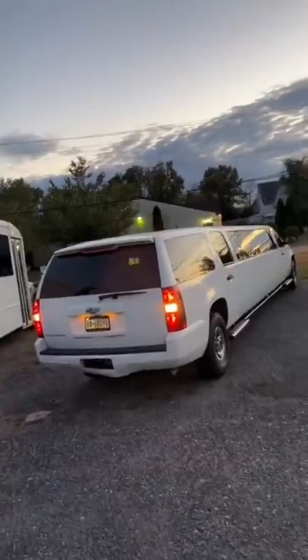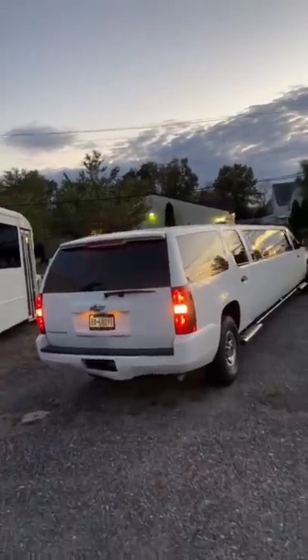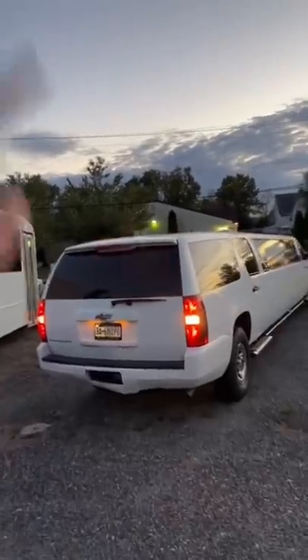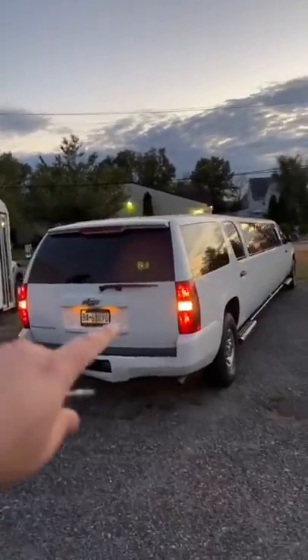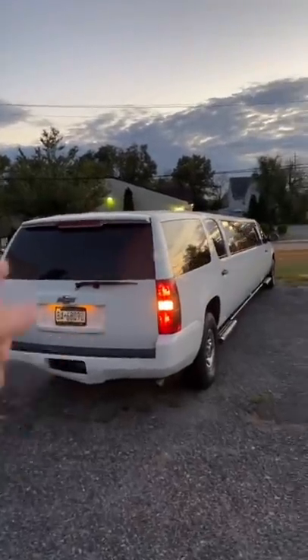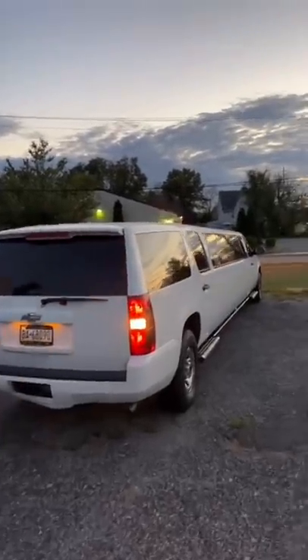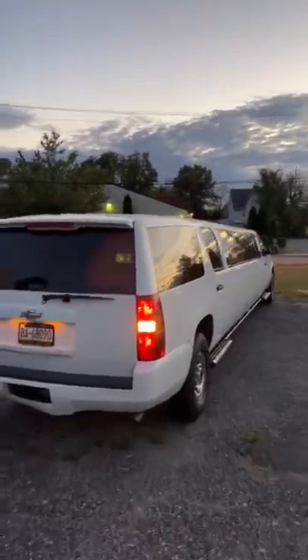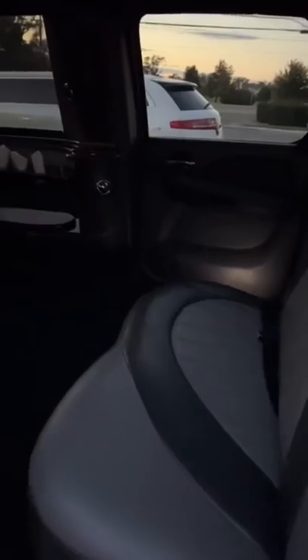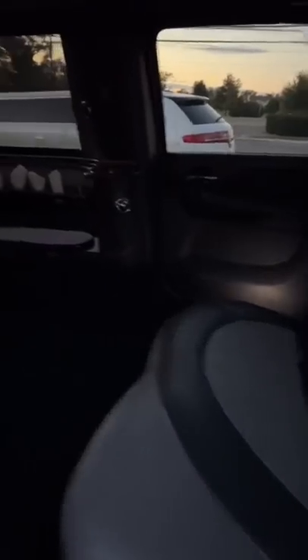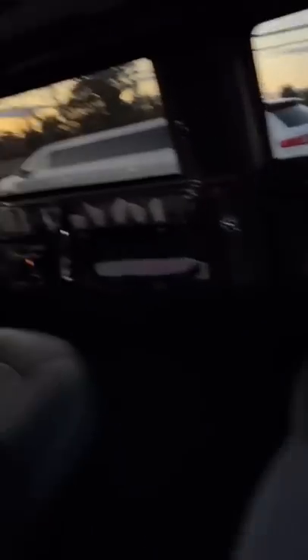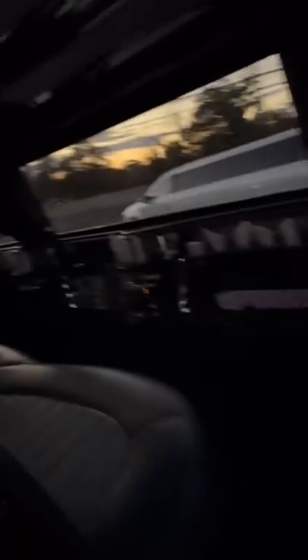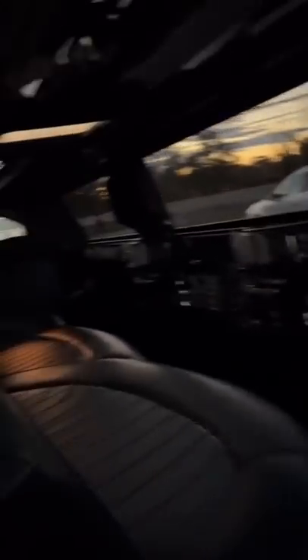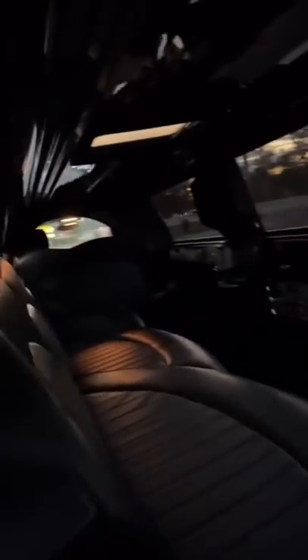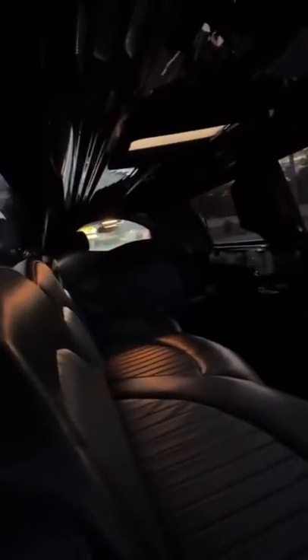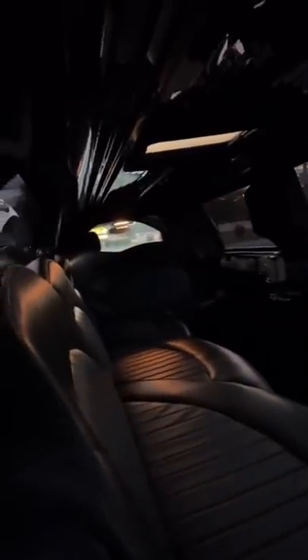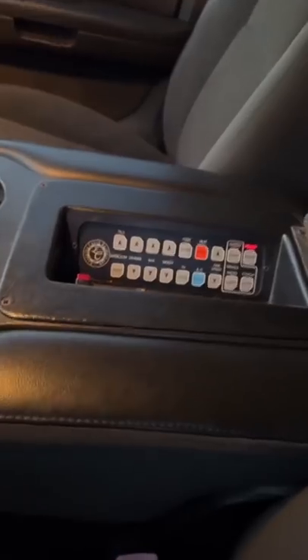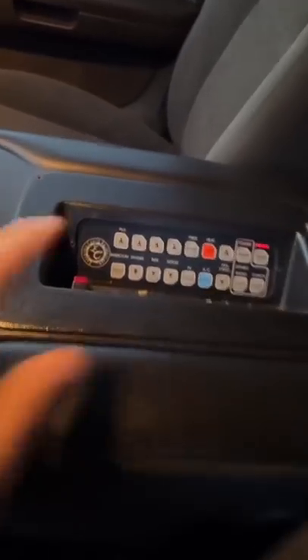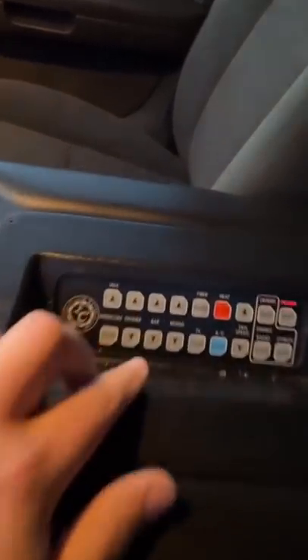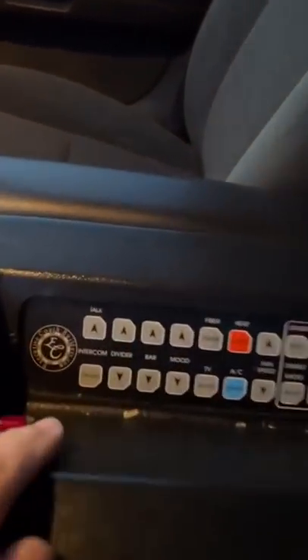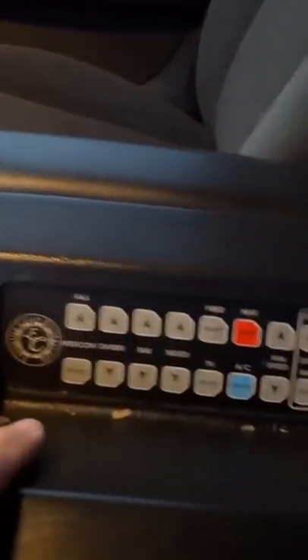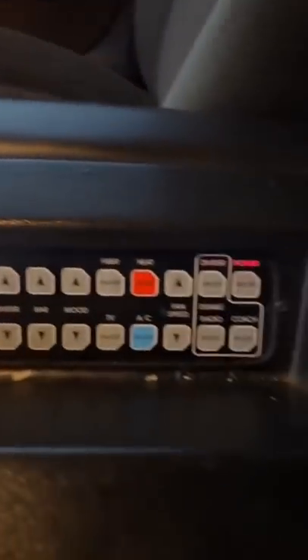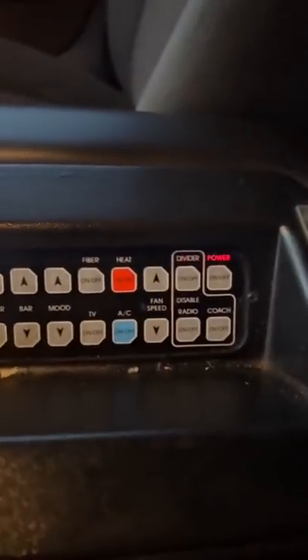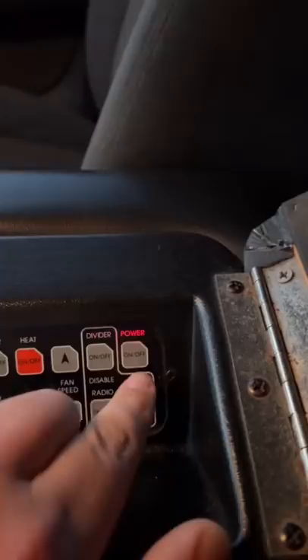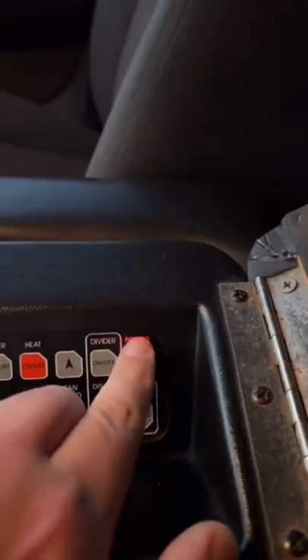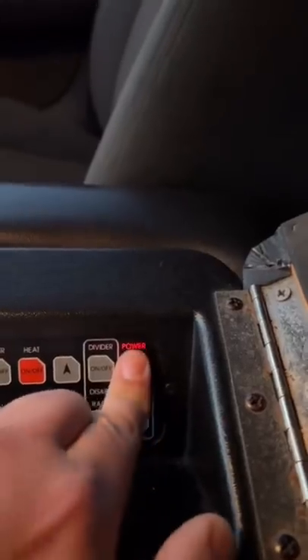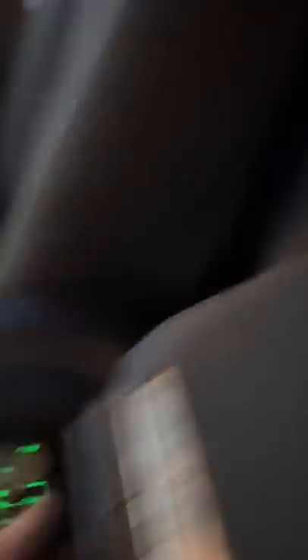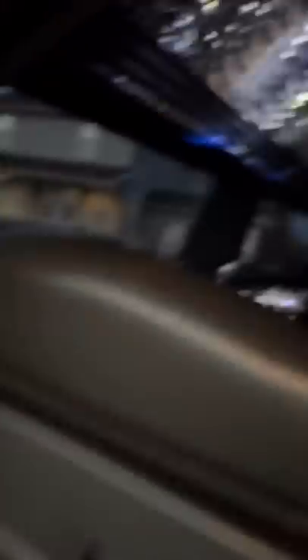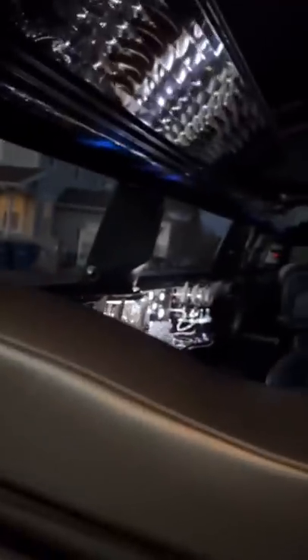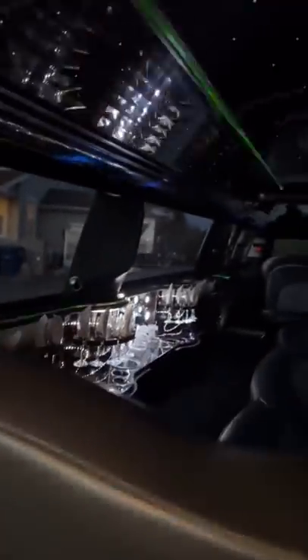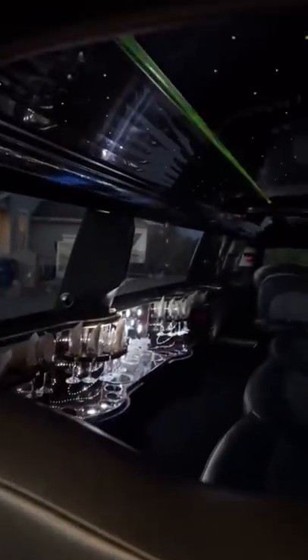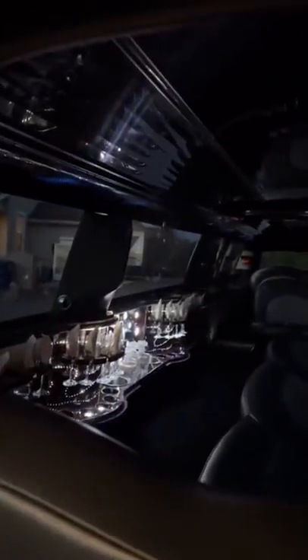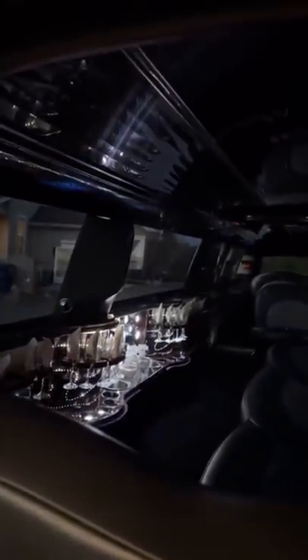So instead we're going to do a super-stretched suburban limo. Here's what it looks like when the lights are all off. Here is the control panel for limousines — if you hit power, it turns on everything in the back.